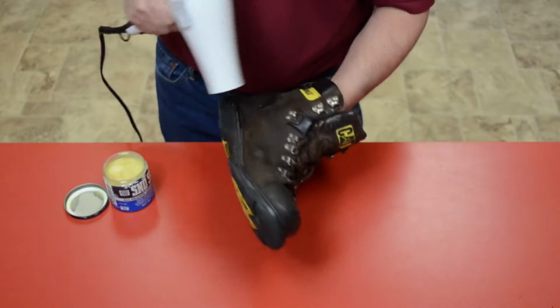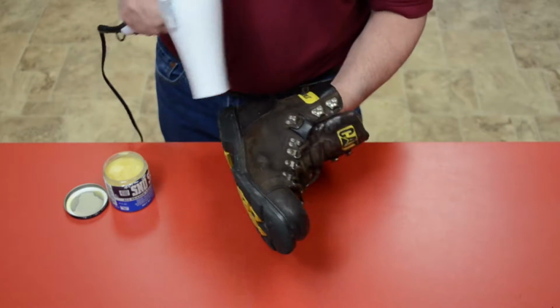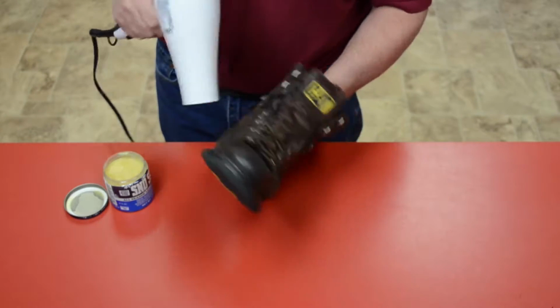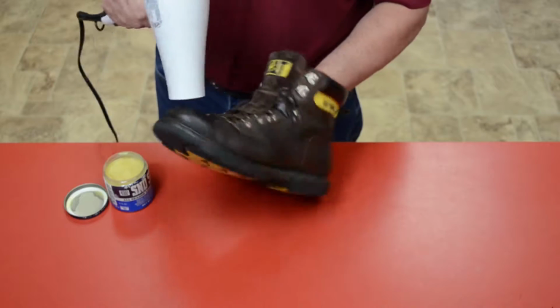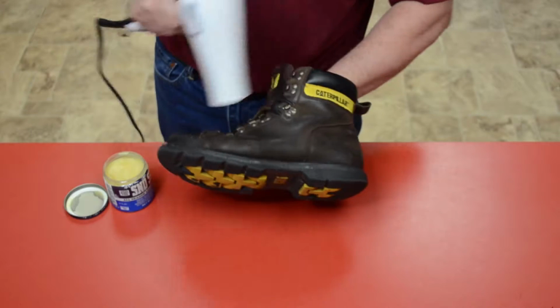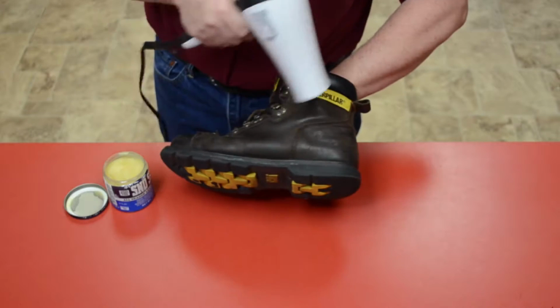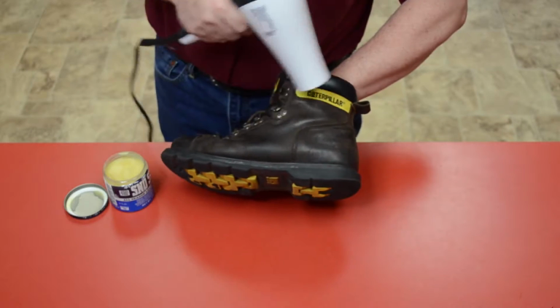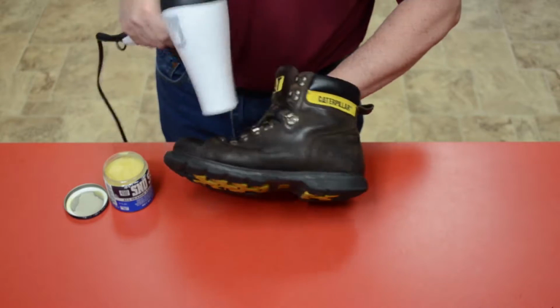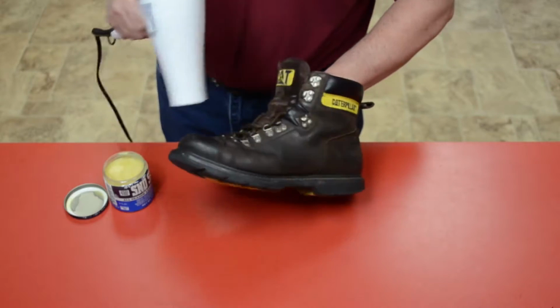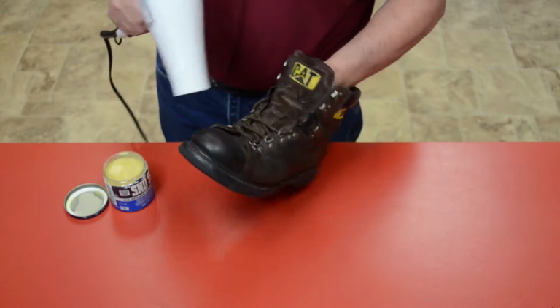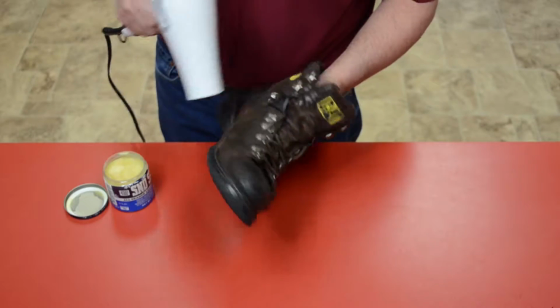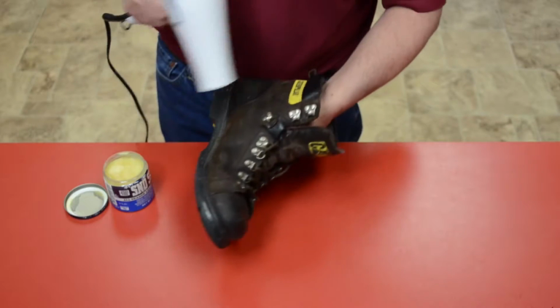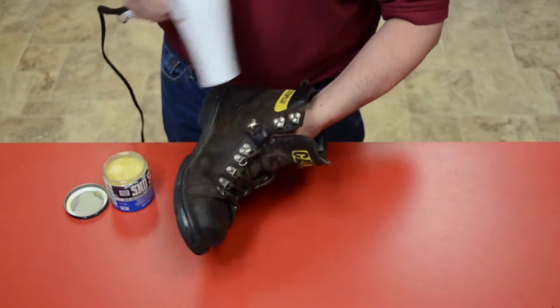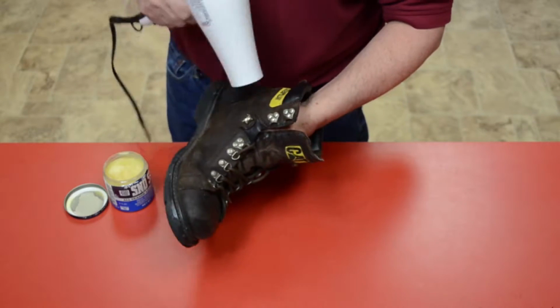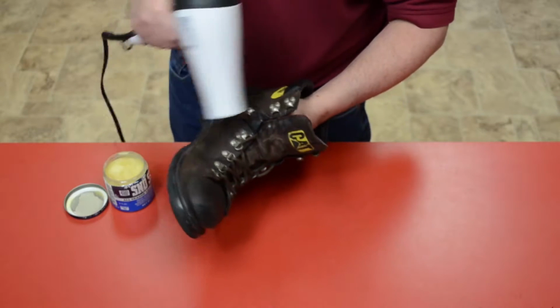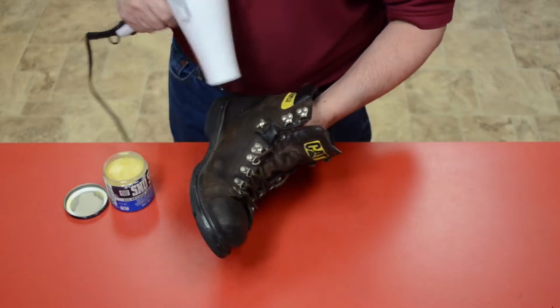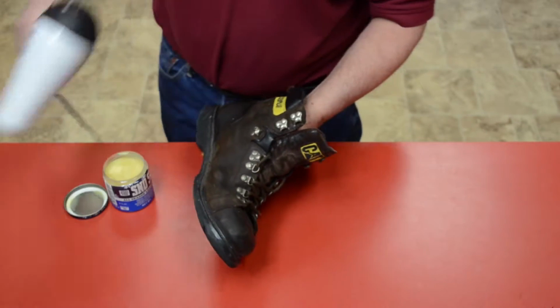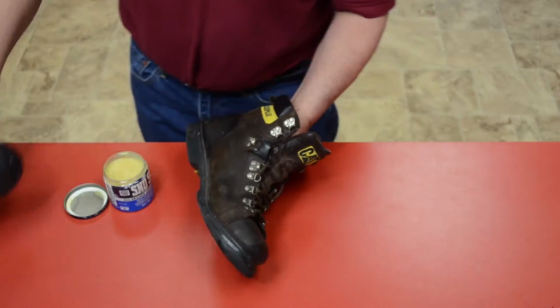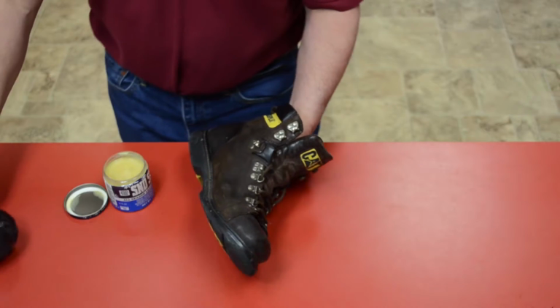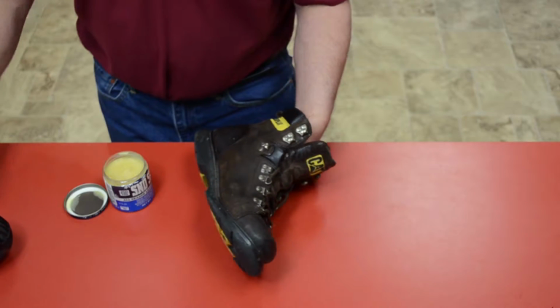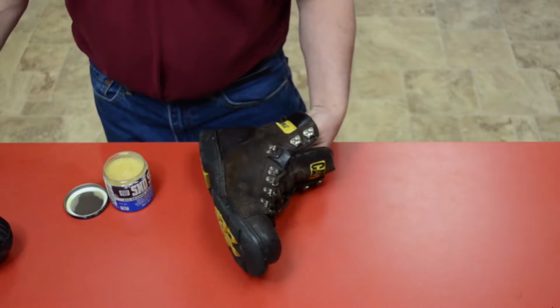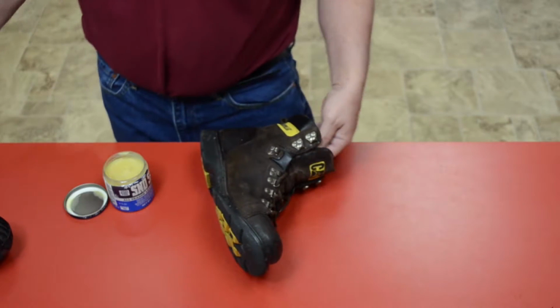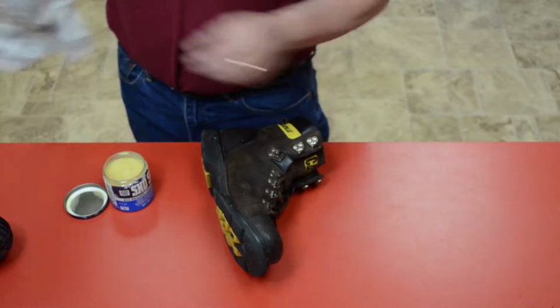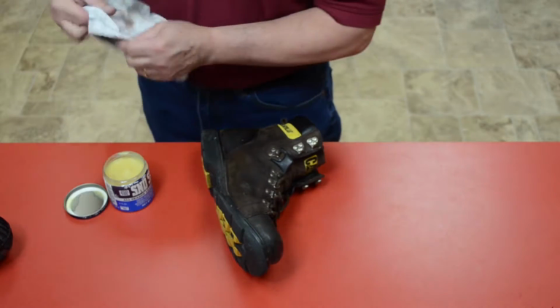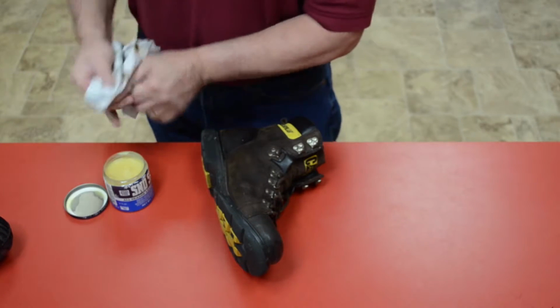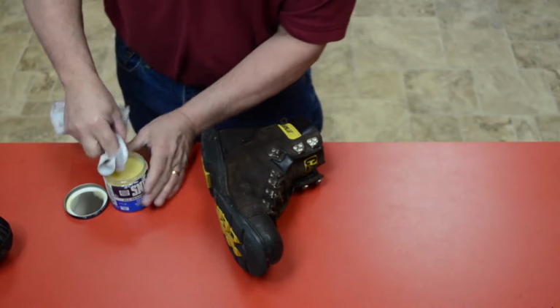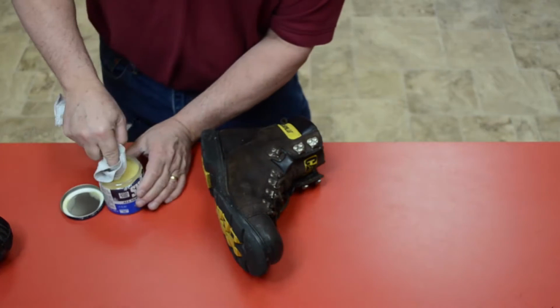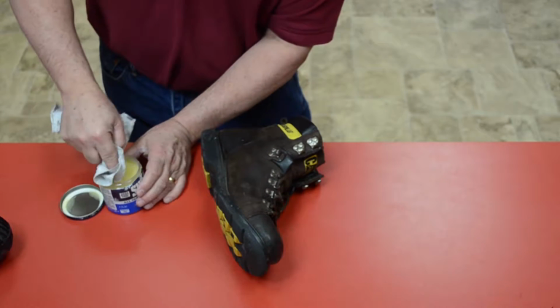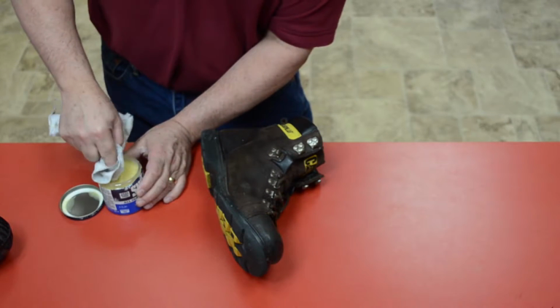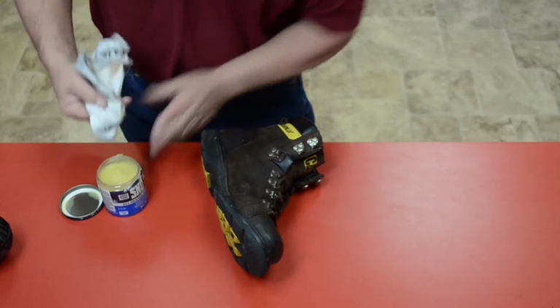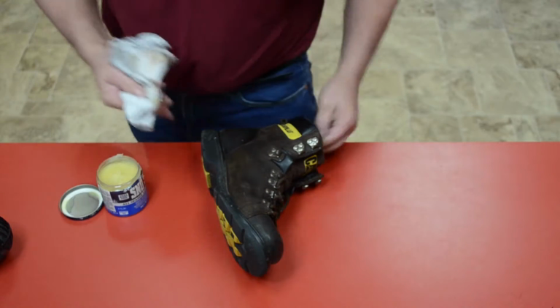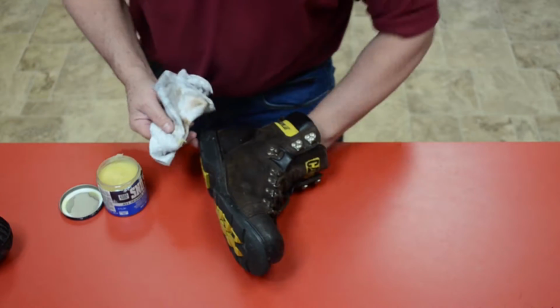We start by heating up the leather with a blow dryer. This opens up the pores of the leather. Now, when we apply the wax, it will penetrate deeply into the leather. Rub in a circular motion until the wax works its way into the leather.